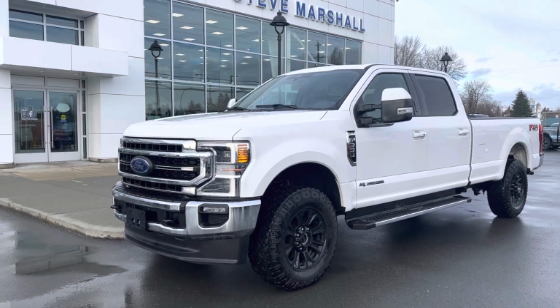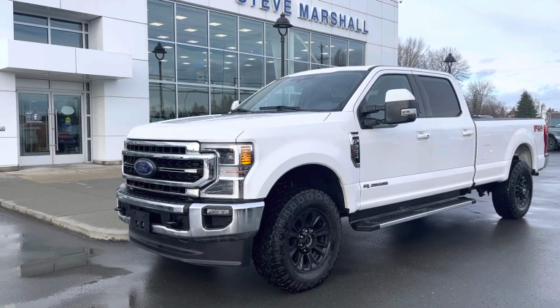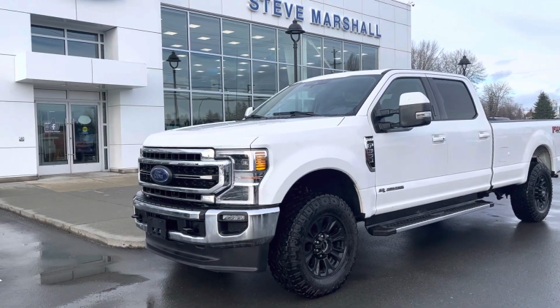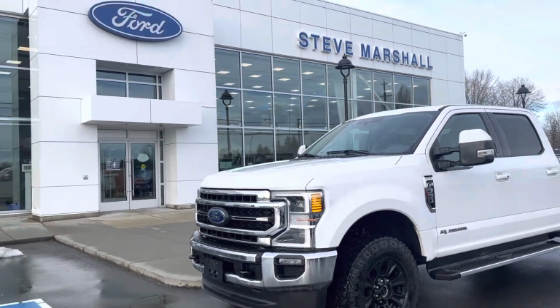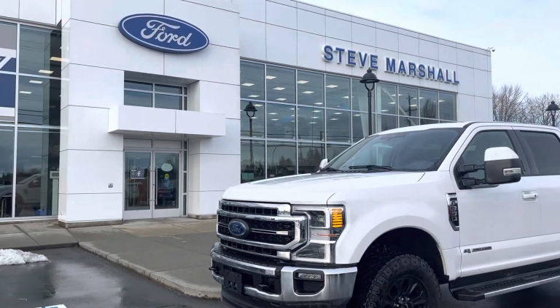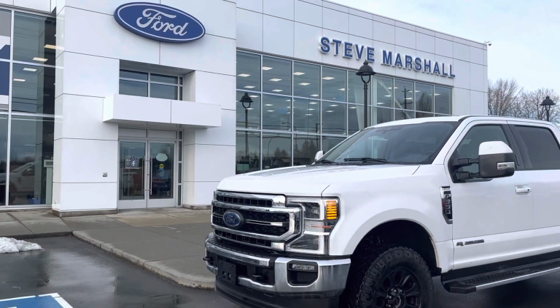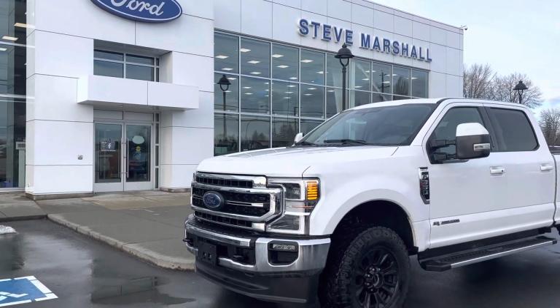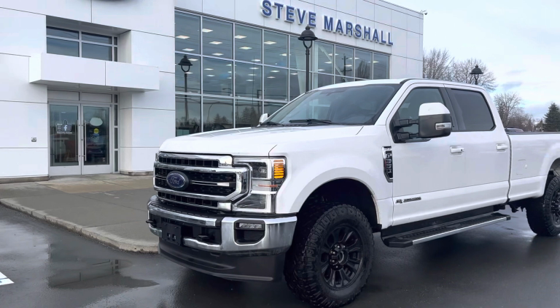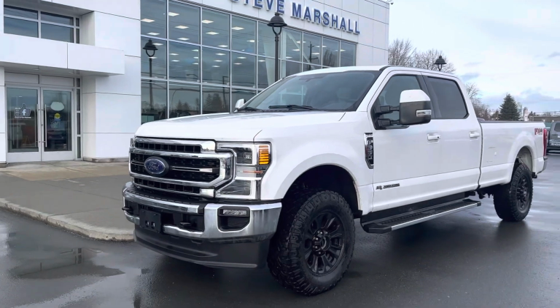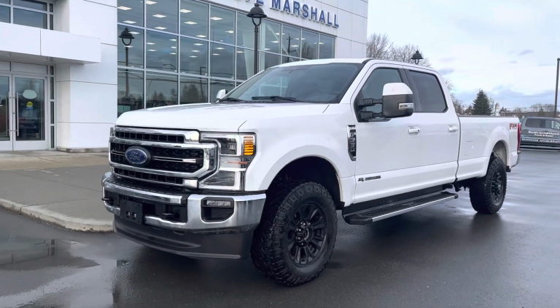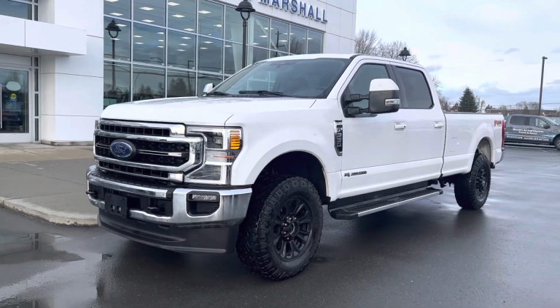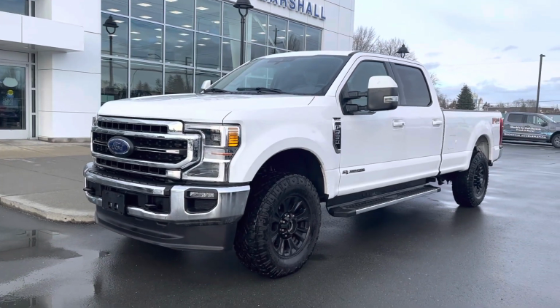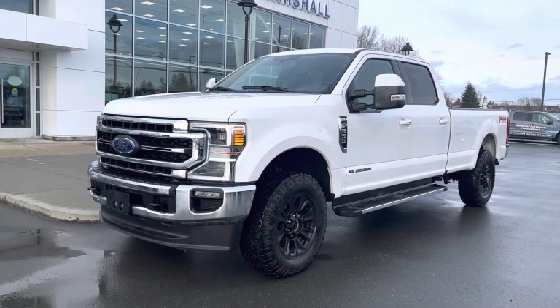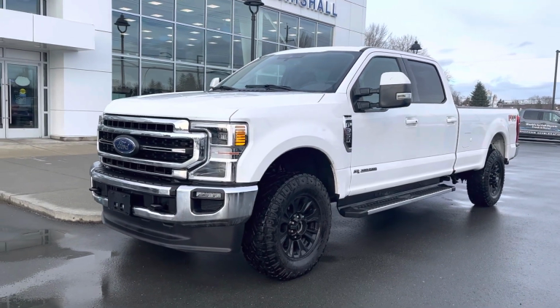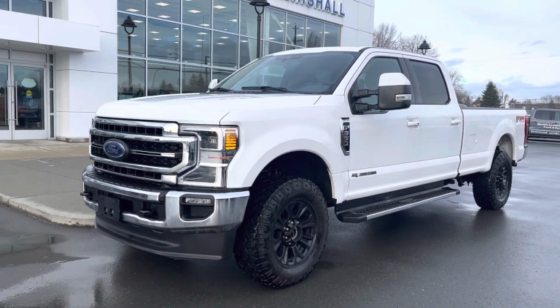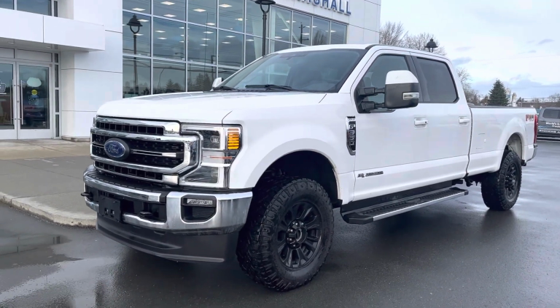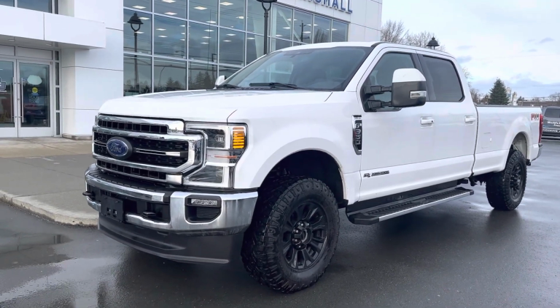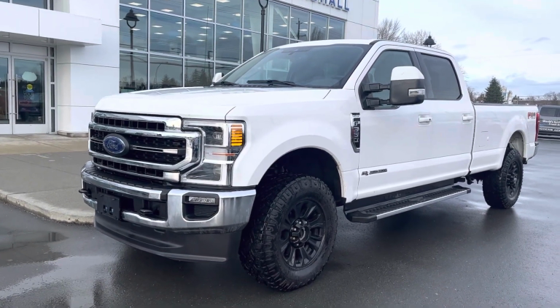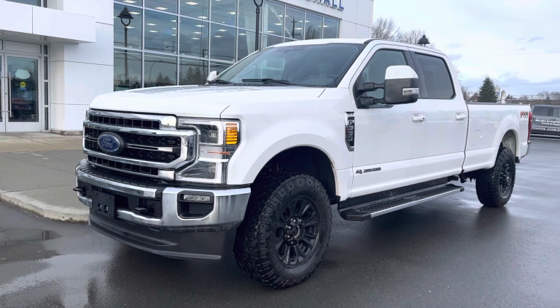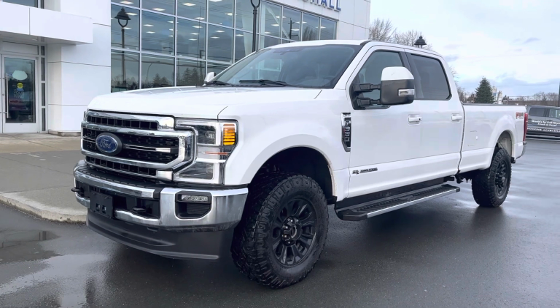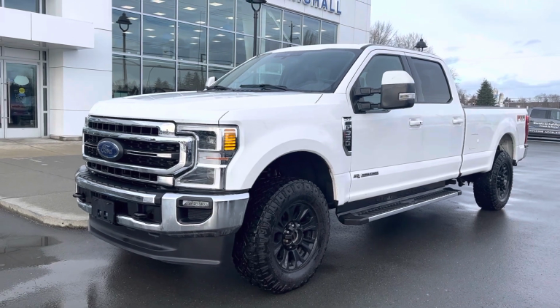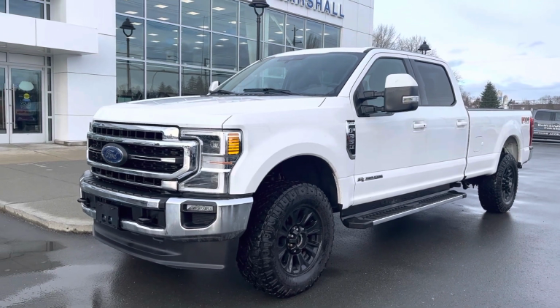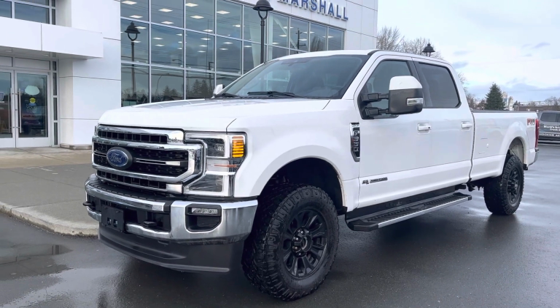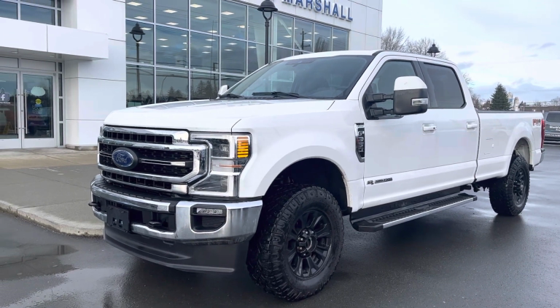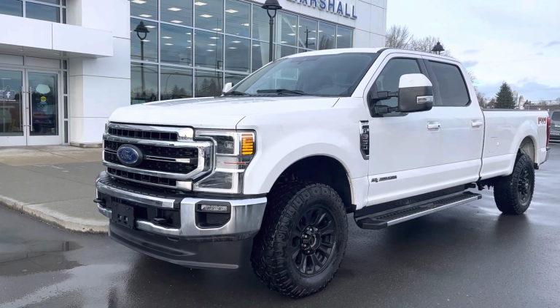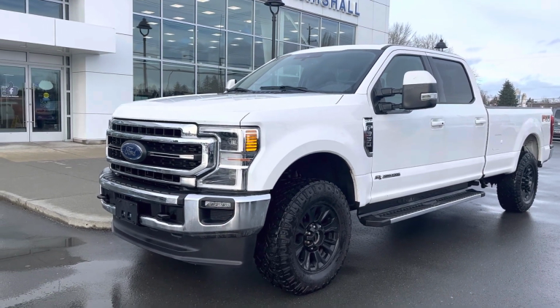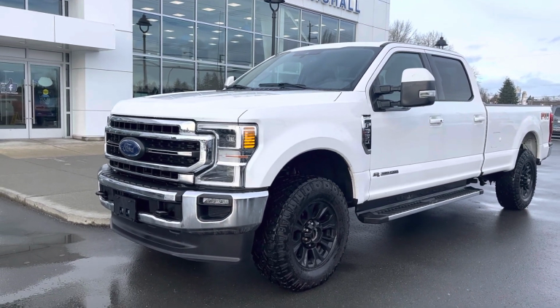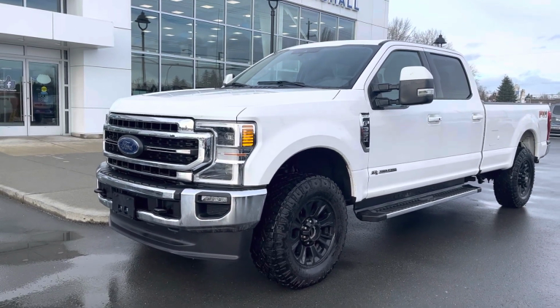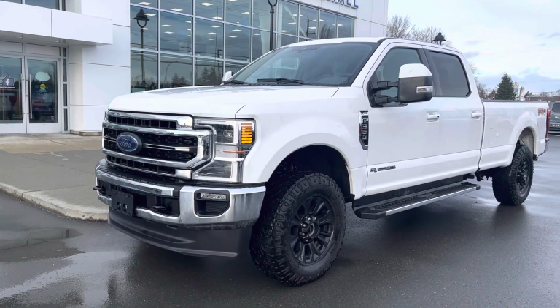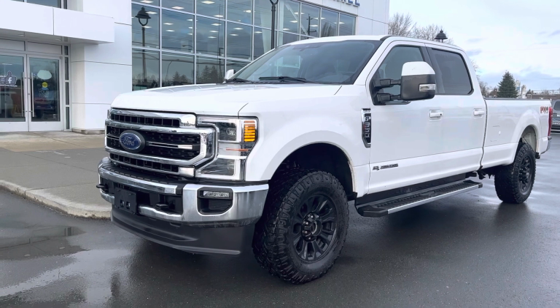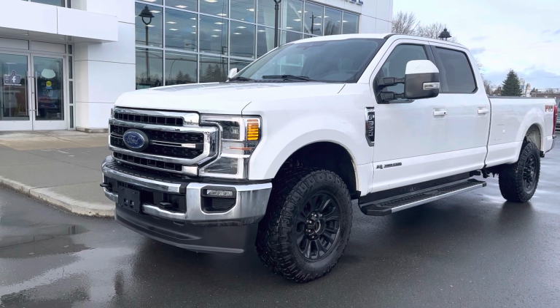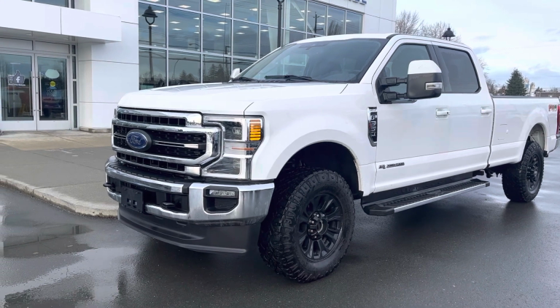Good afternoon, it's Jerry Johnson with Steve Marshall Ford here in Campbell River. Here it is, that beautiful 2020 Ford F350, stock number 53431. This beautiful truck is here and available — I want to thank you for your interest in it.